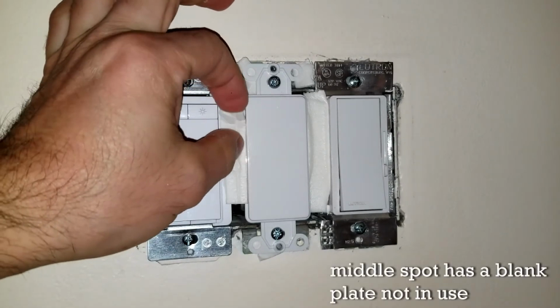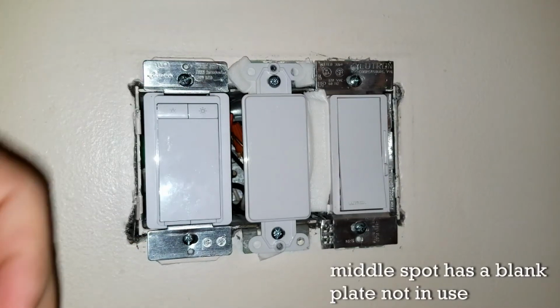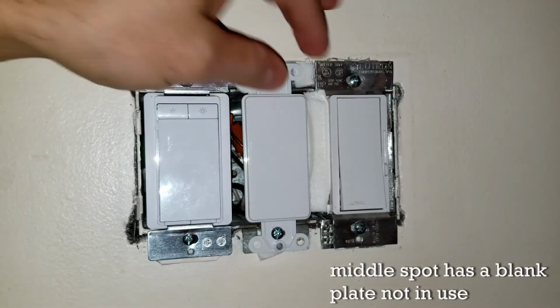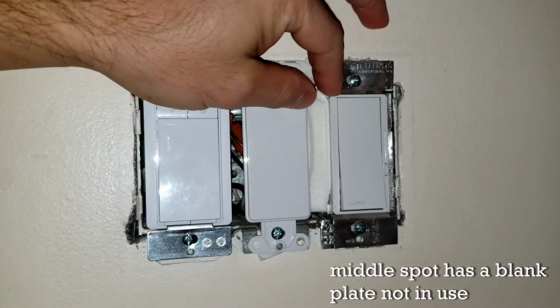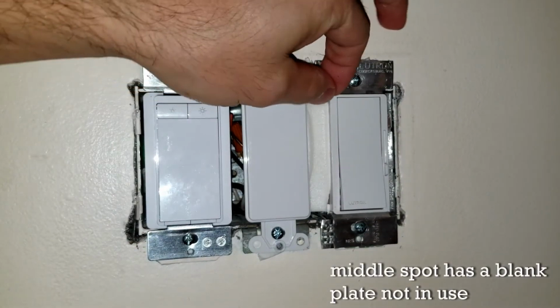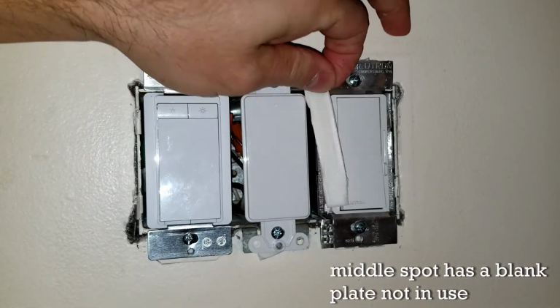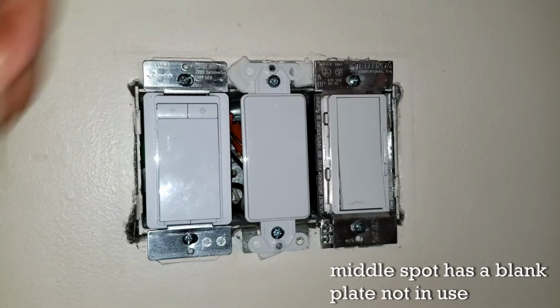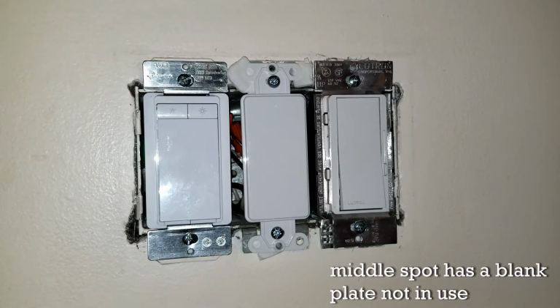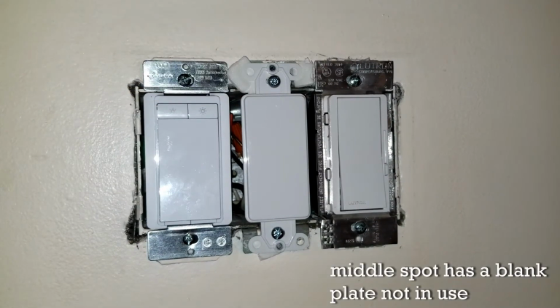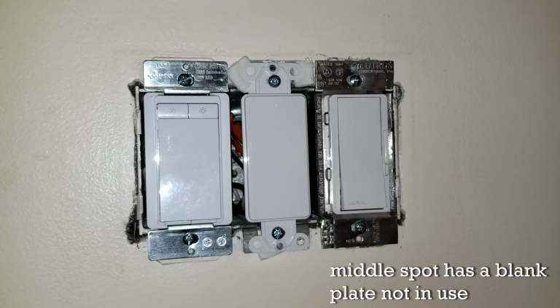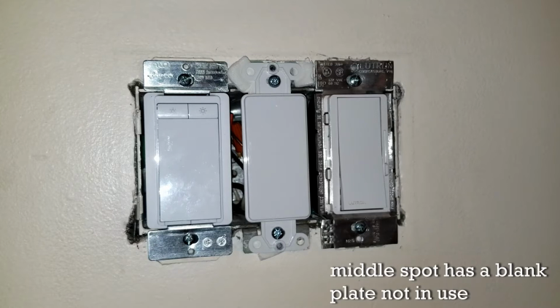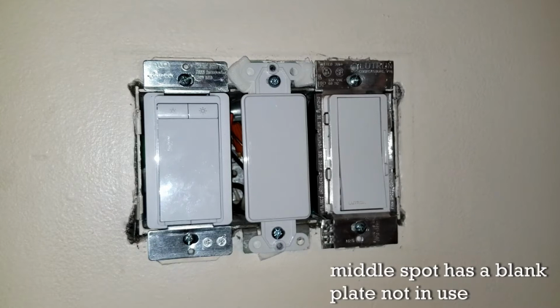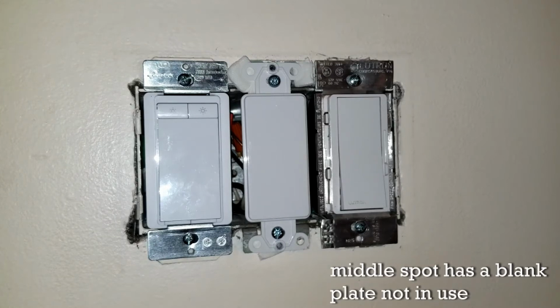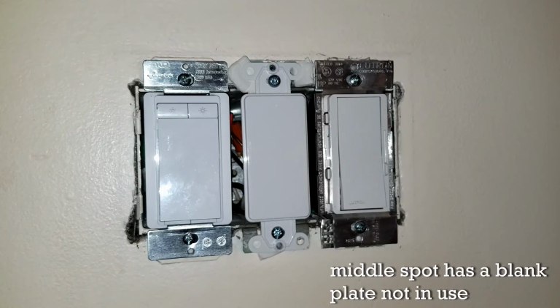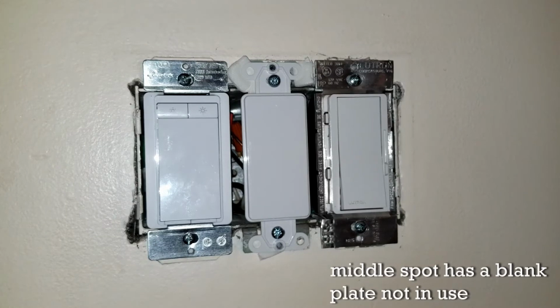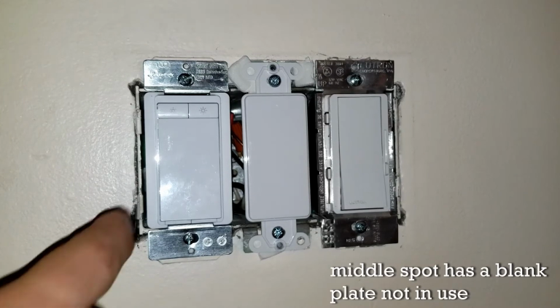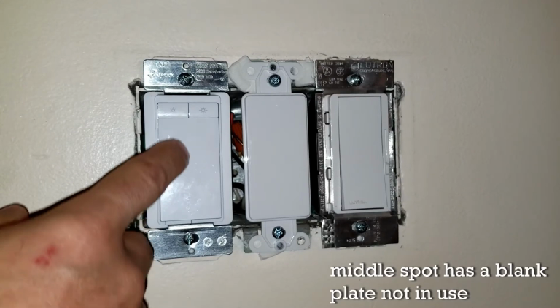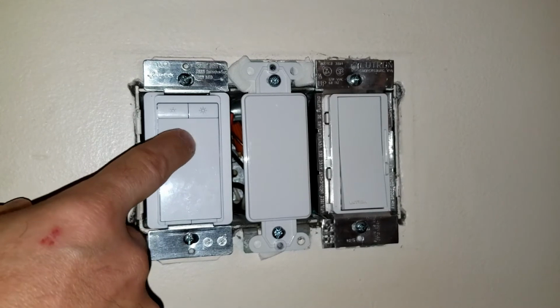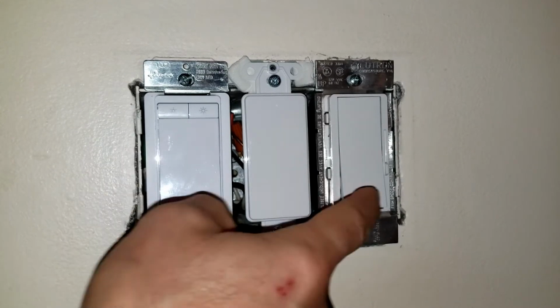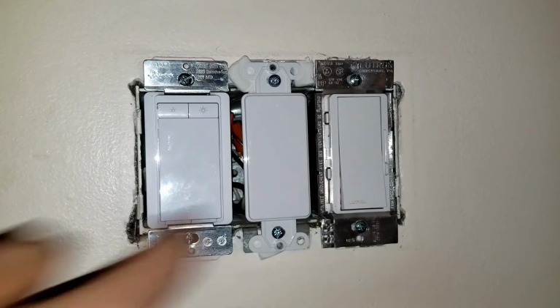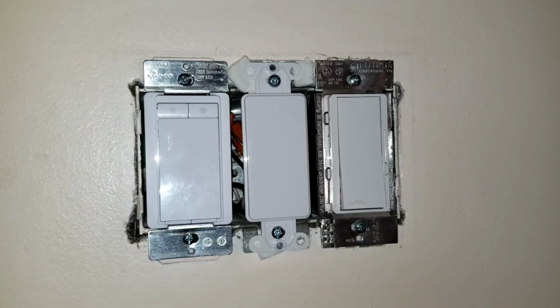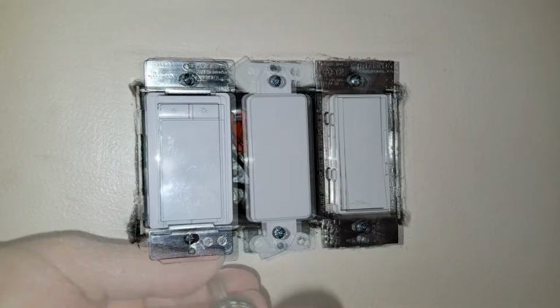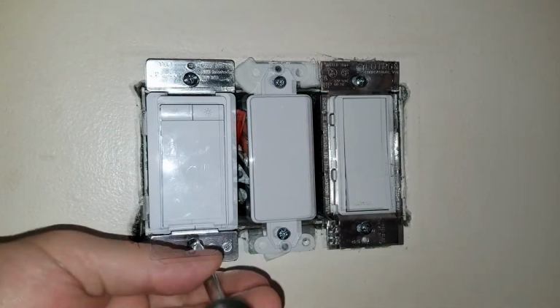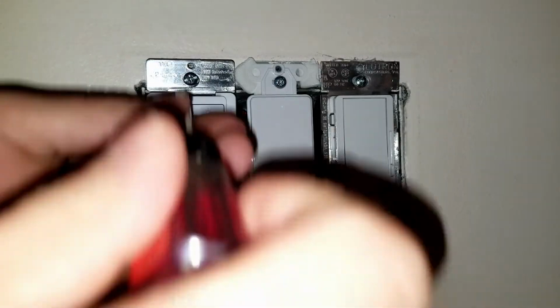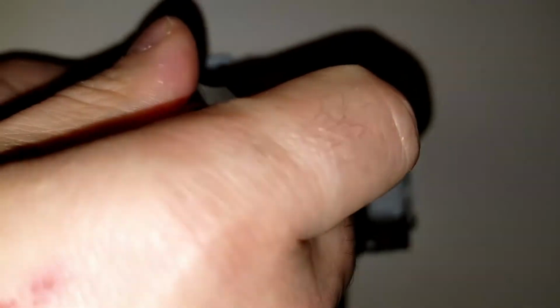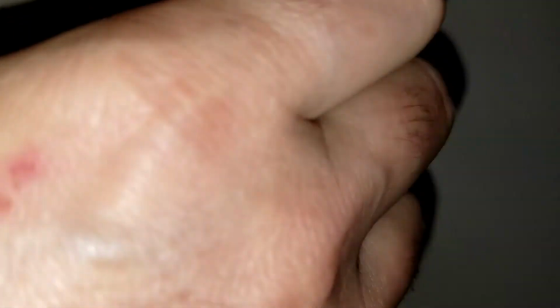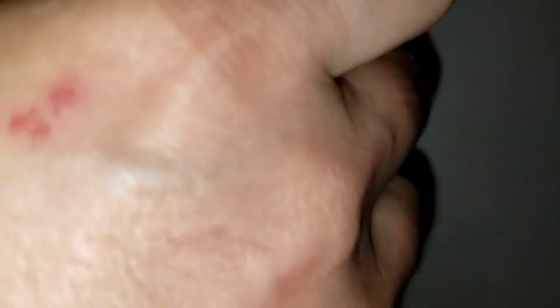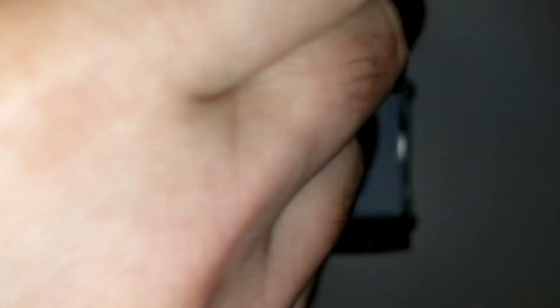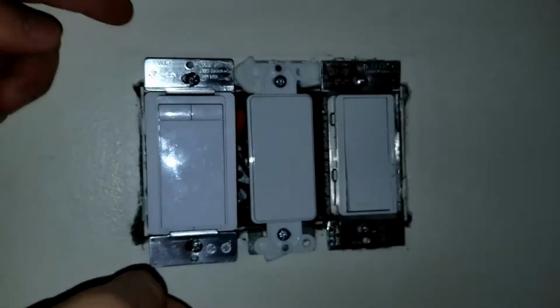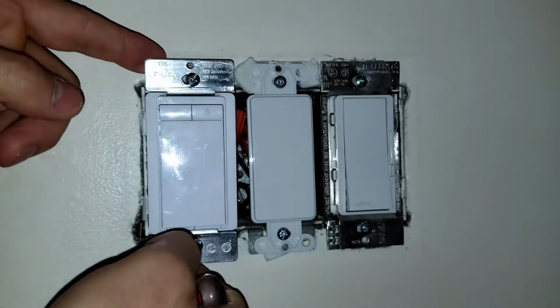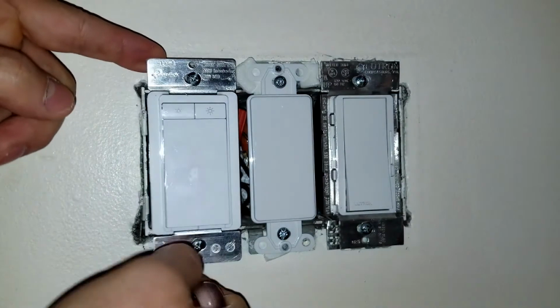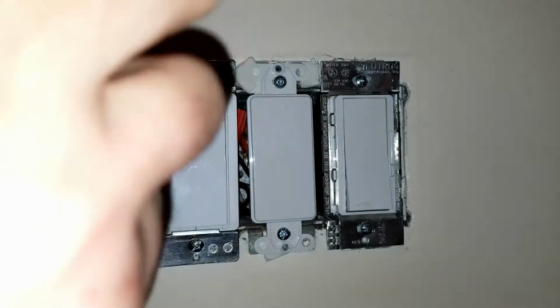I'm going to remove this TP-Link on the left. I did get this TP-Link working by using another neutral that was unused from the middle, which you shouldn't do. It's not up to code, and that's really the reason why I'm taking it out and replacing it with the Caseta wireless switch.